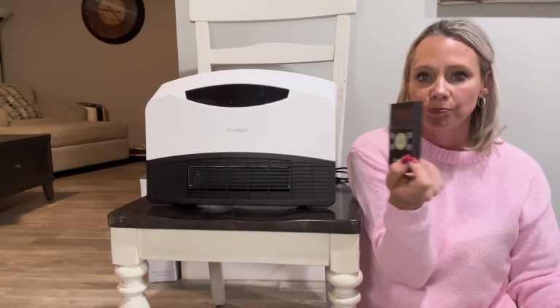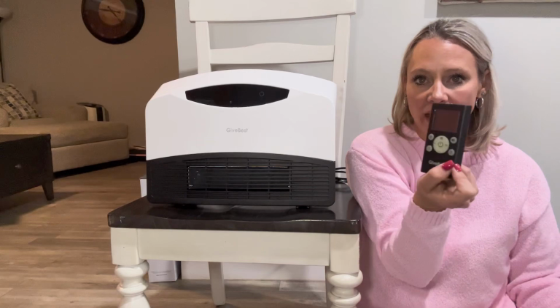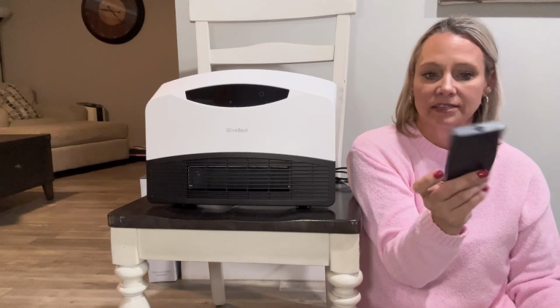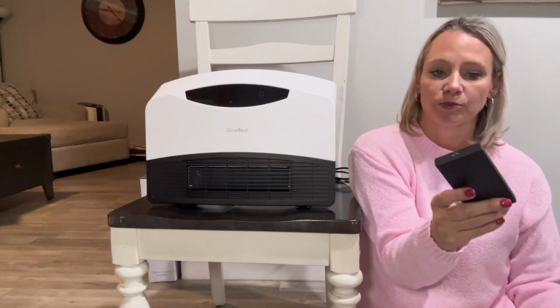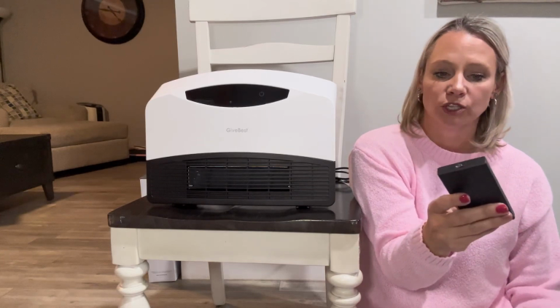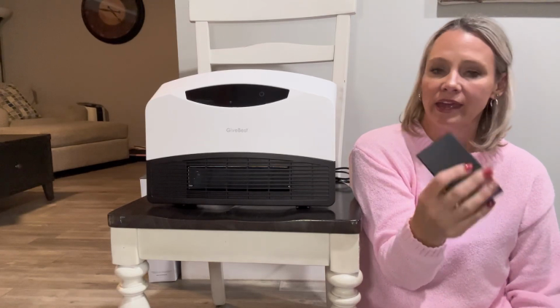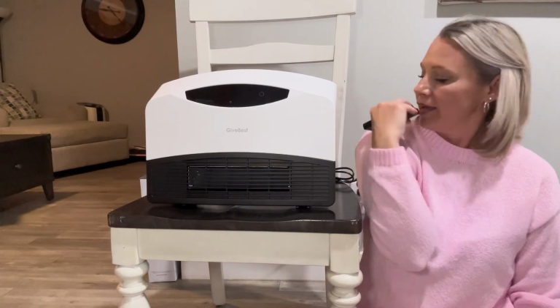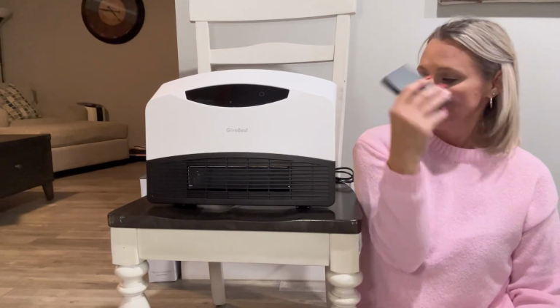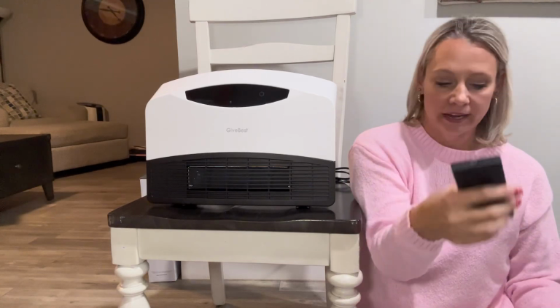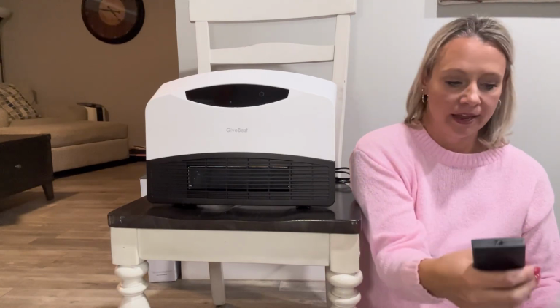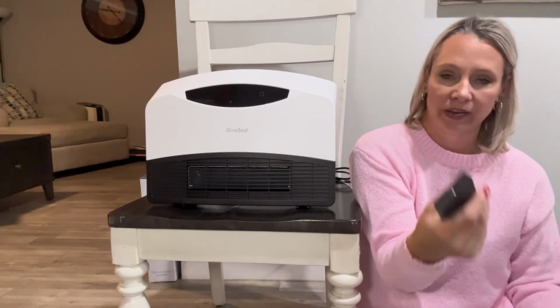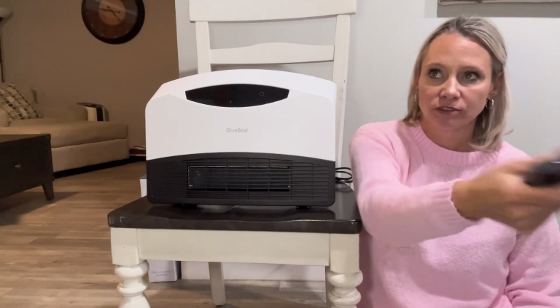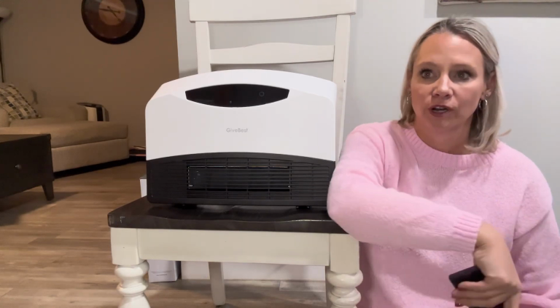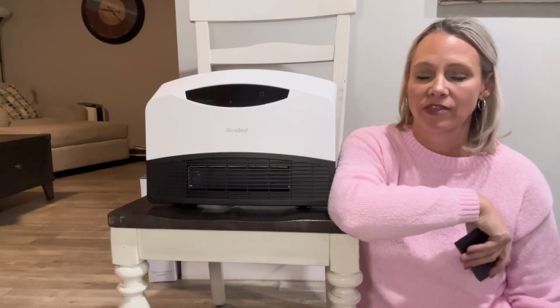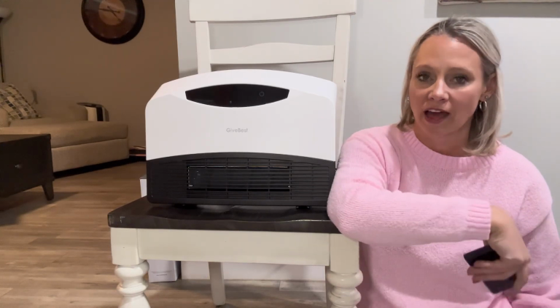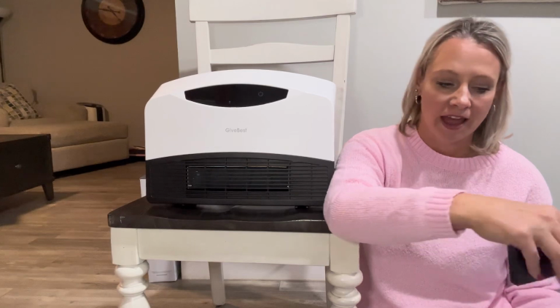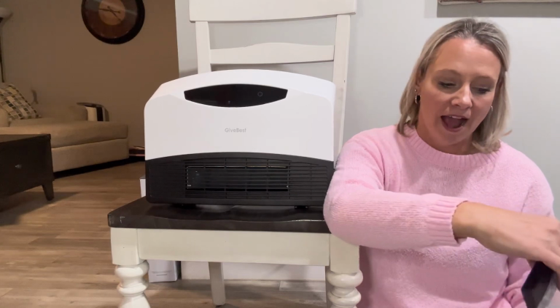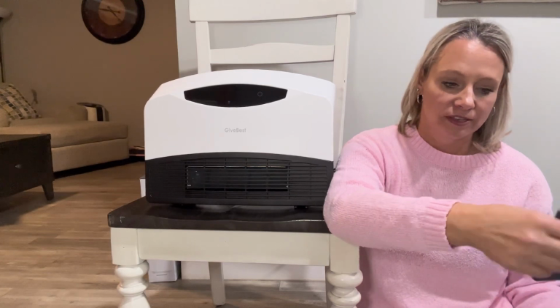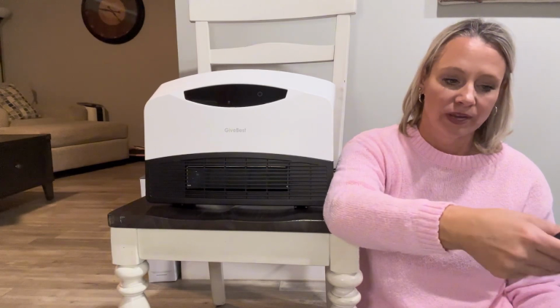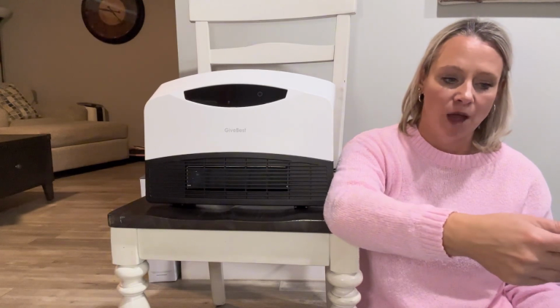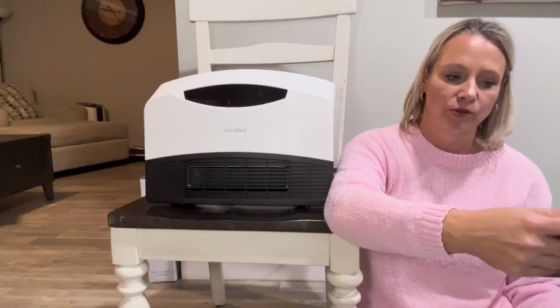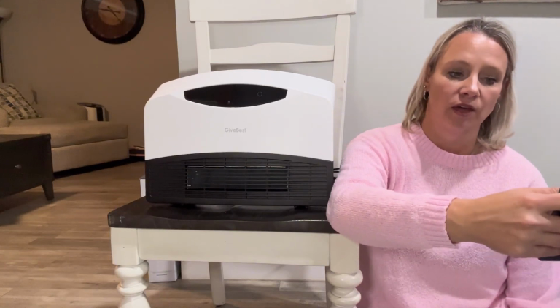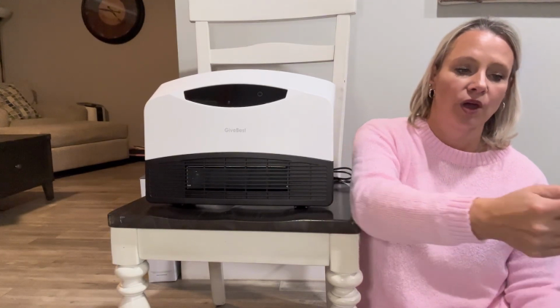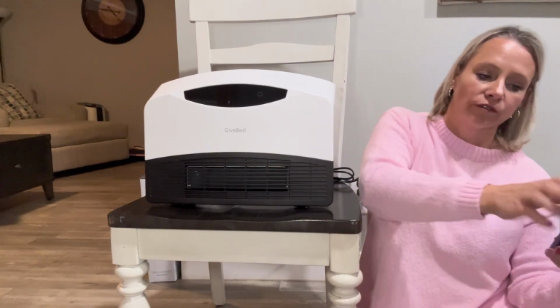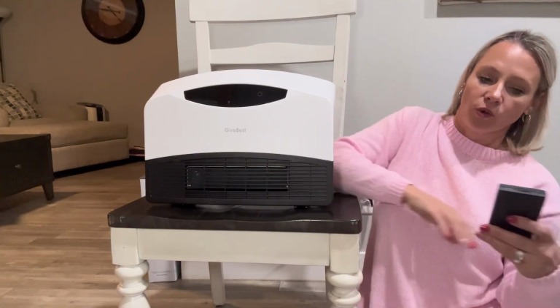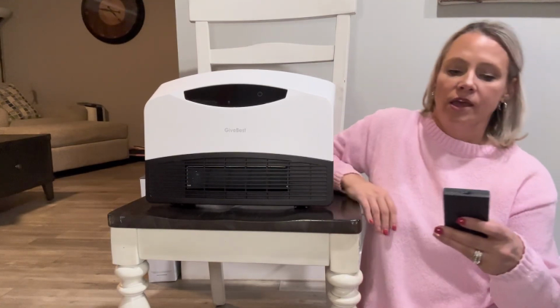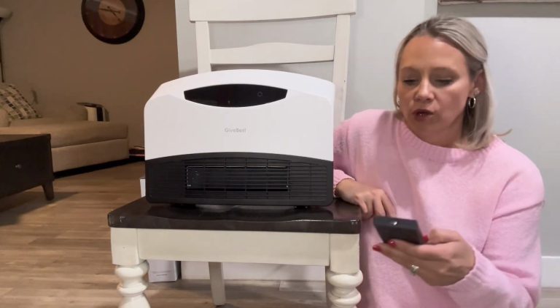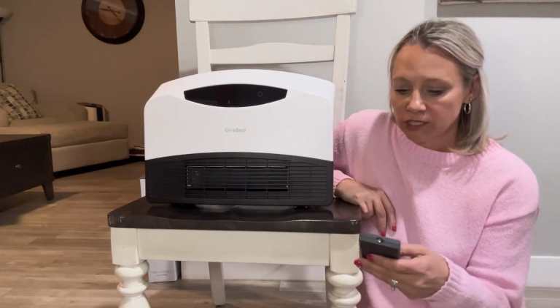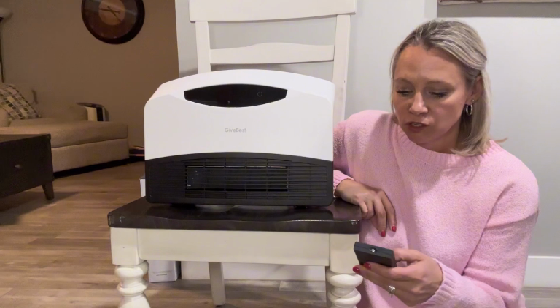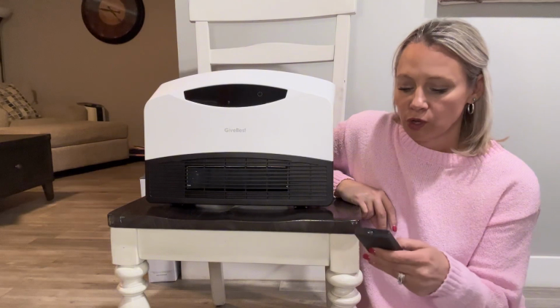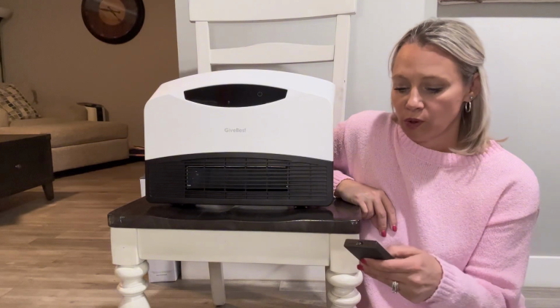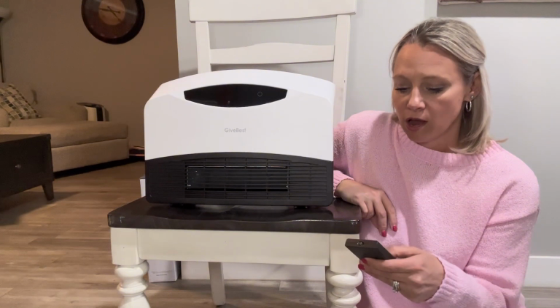It has a remote and you just plug it in, but it can also work with Alexa, and there is also an app that you can download on your phone. So just to kind of show you those features...